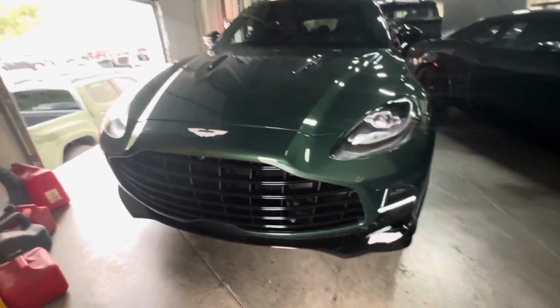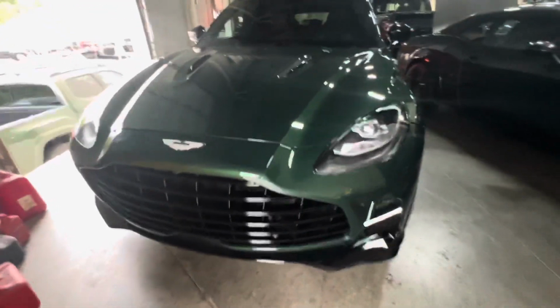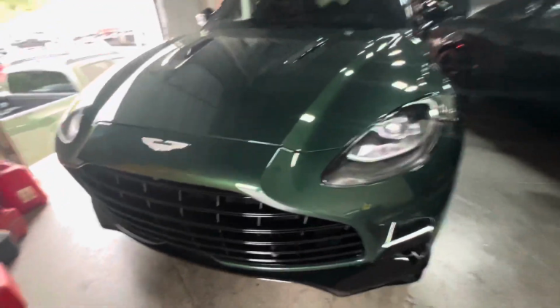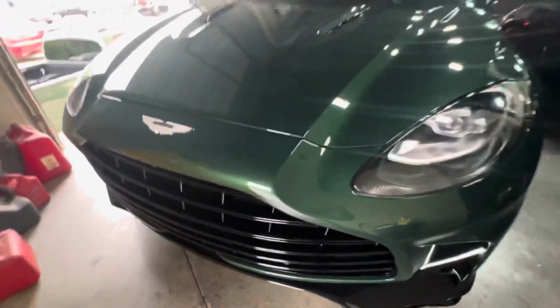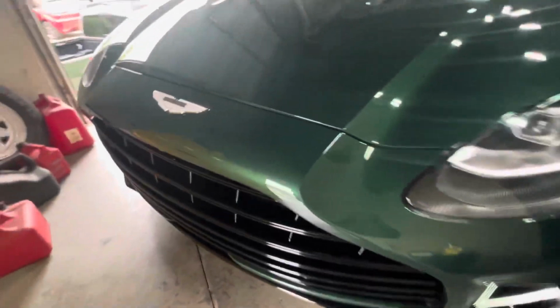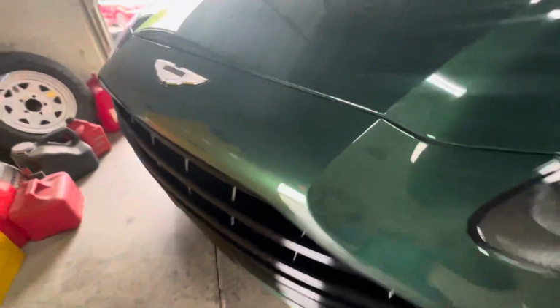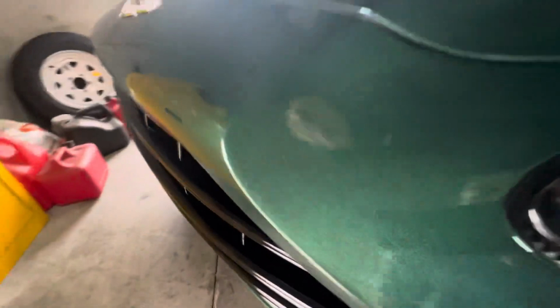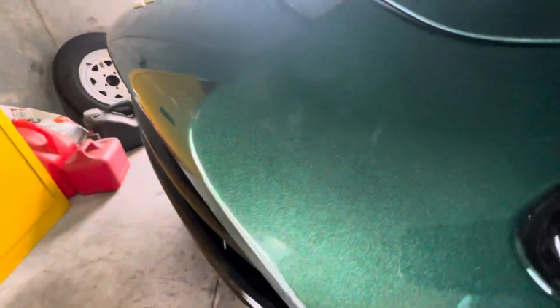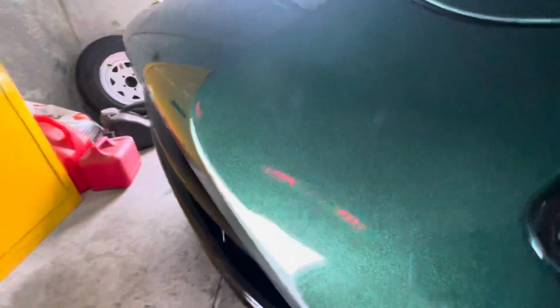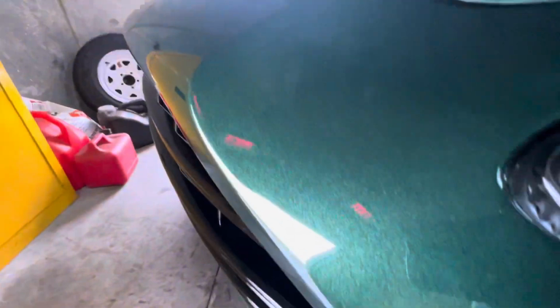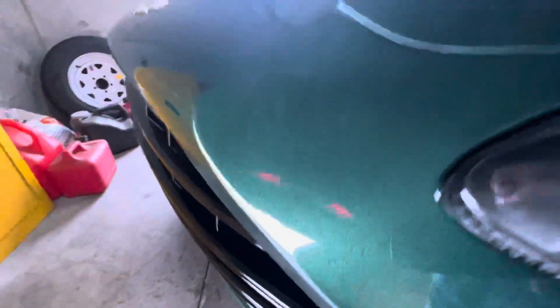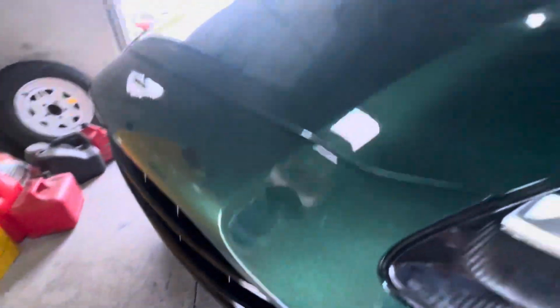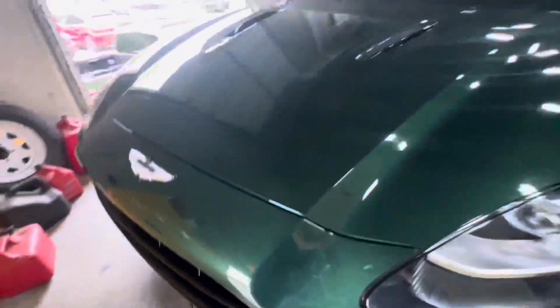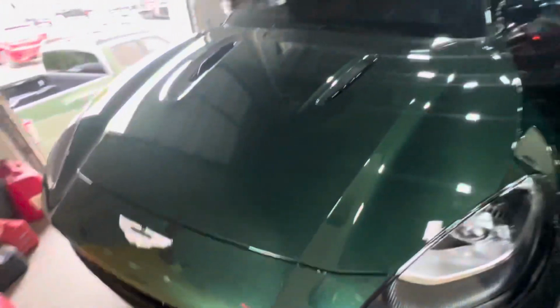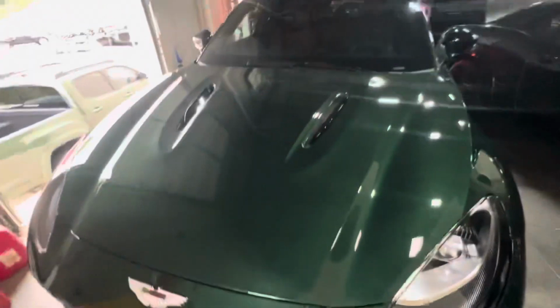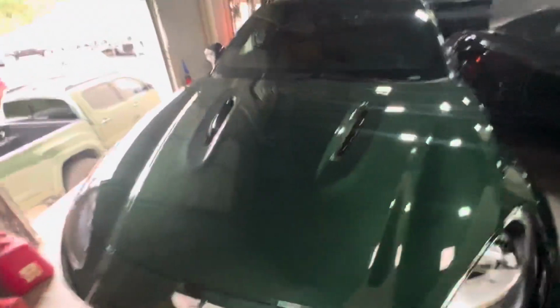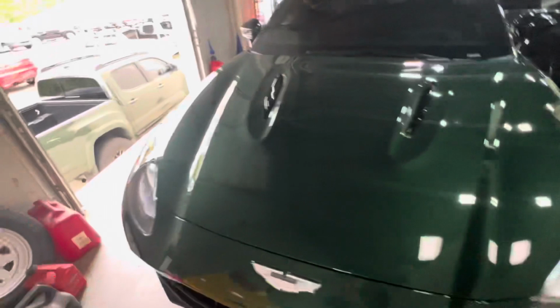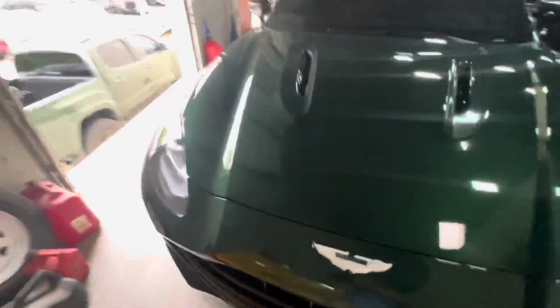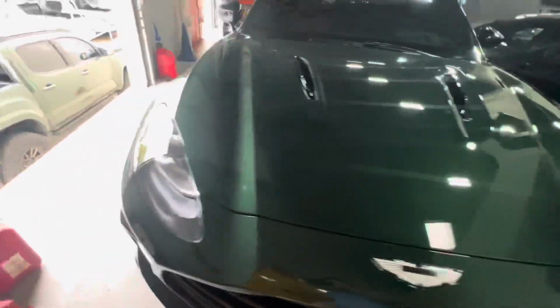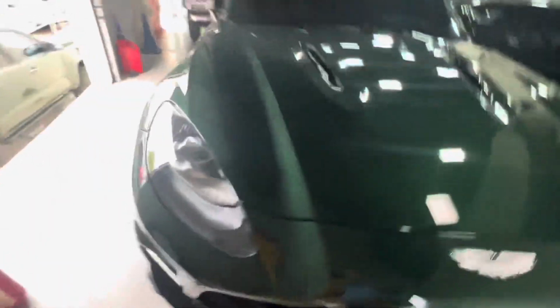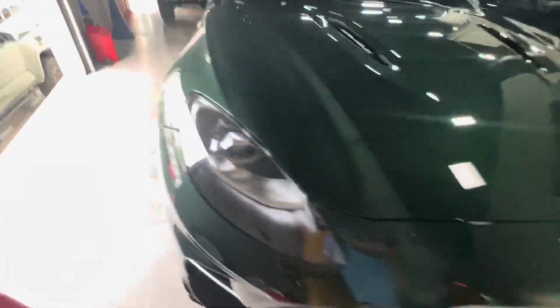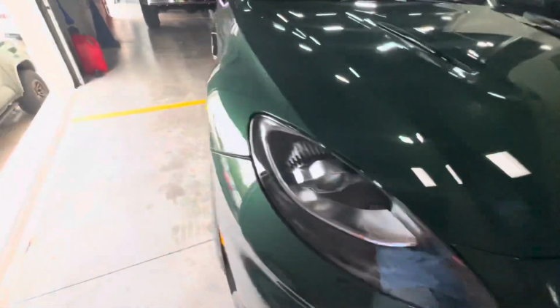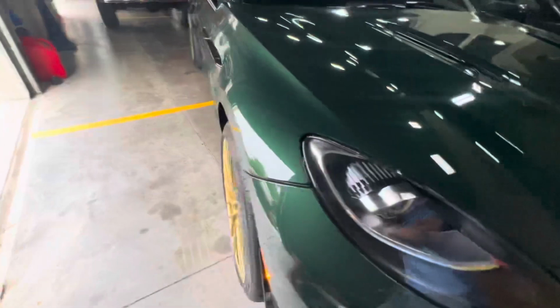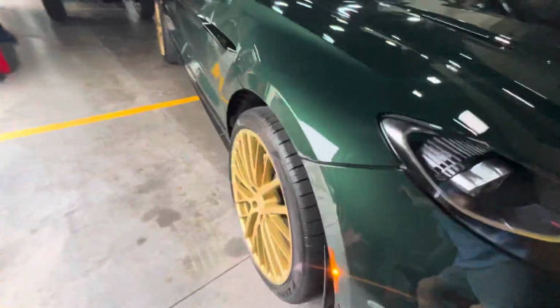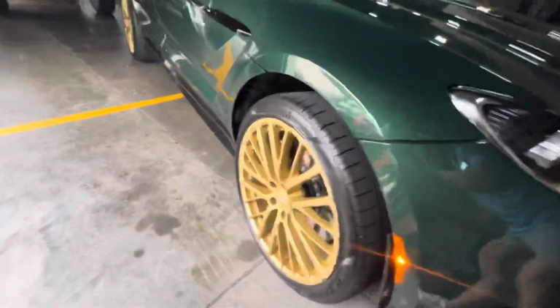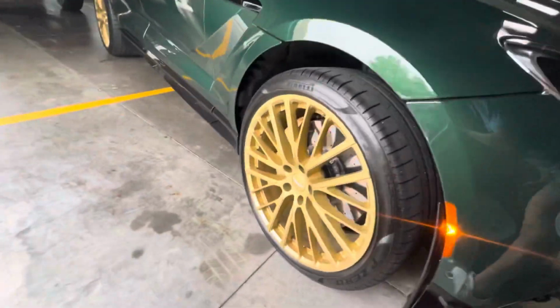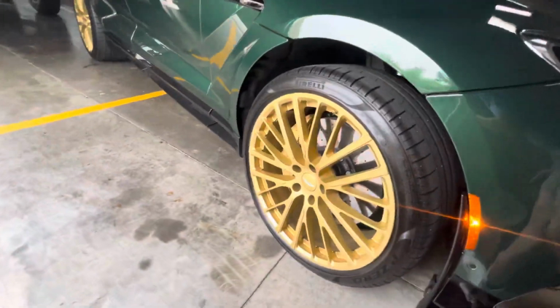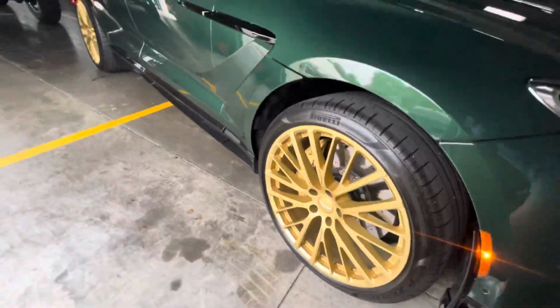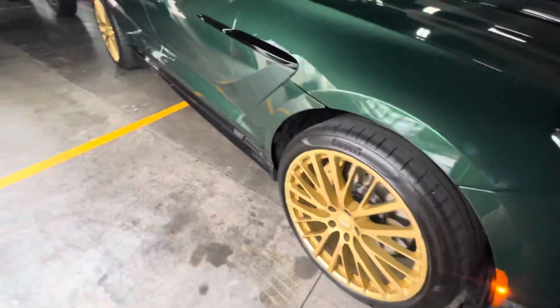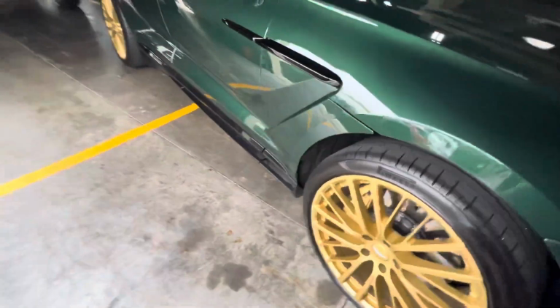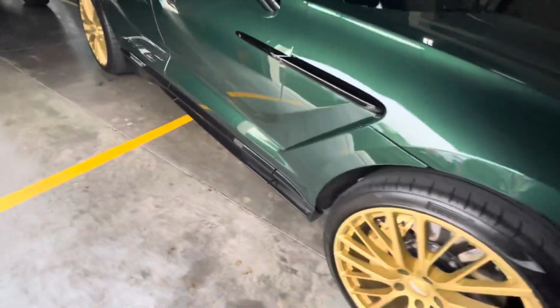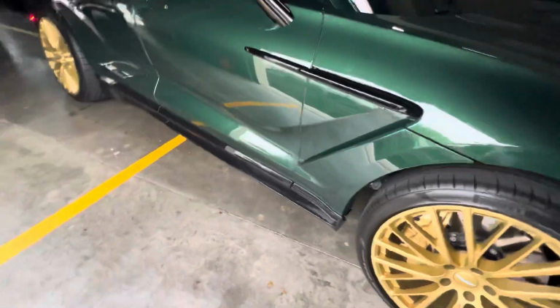Beautiful green — stunning color. The car is just, I mean, everything about the car is beautiful.